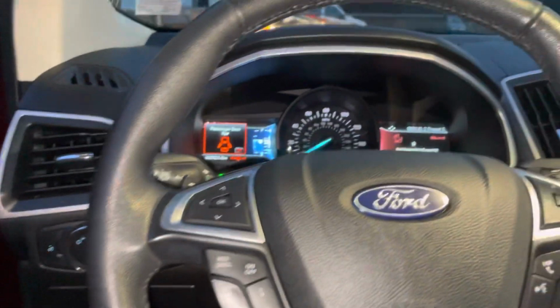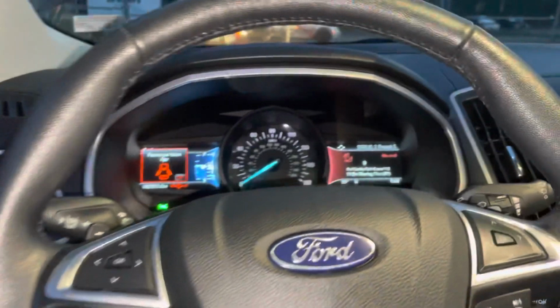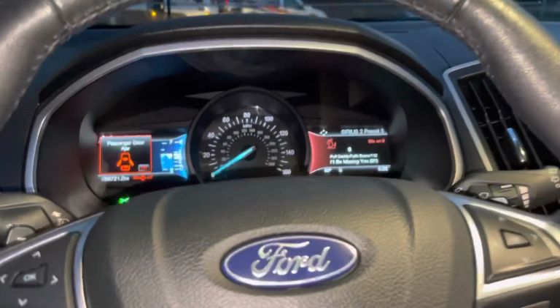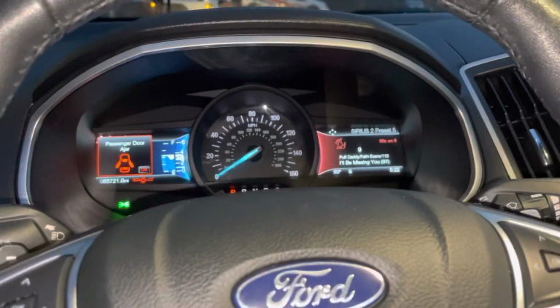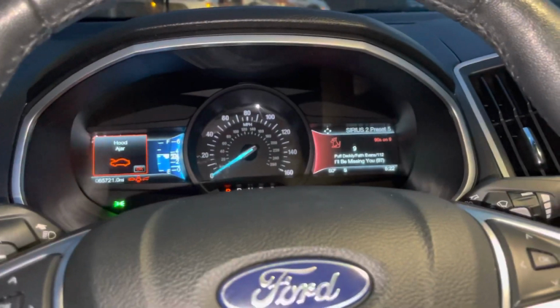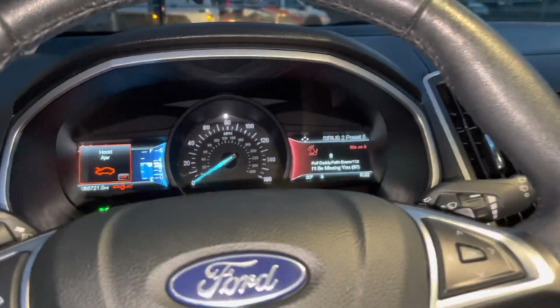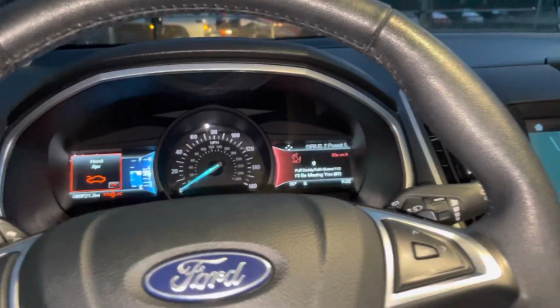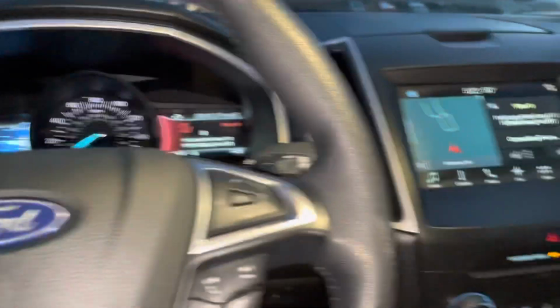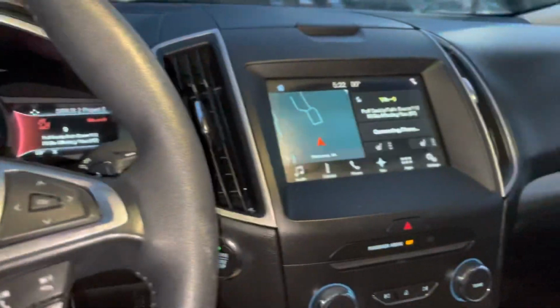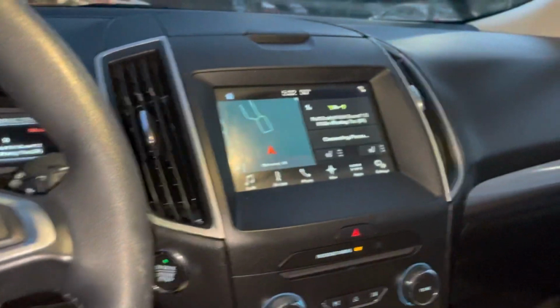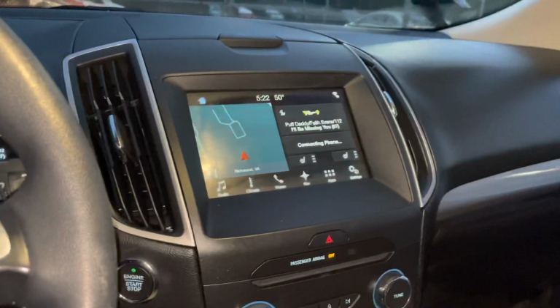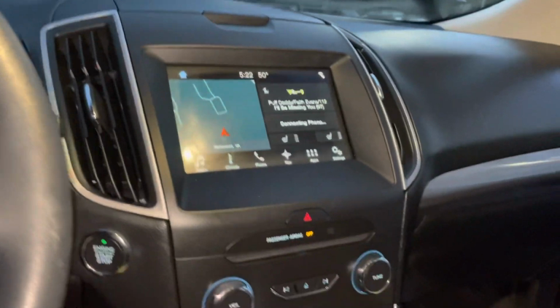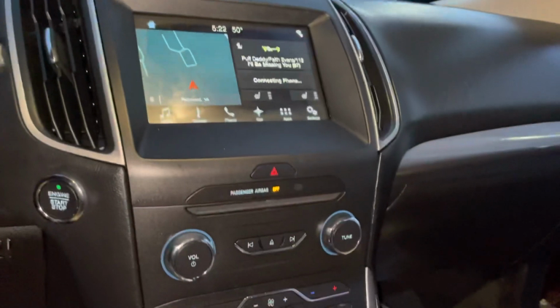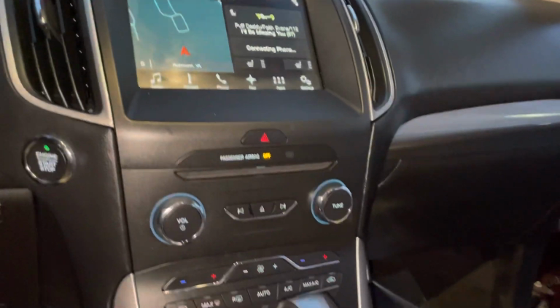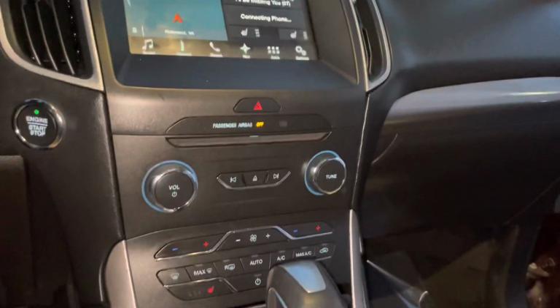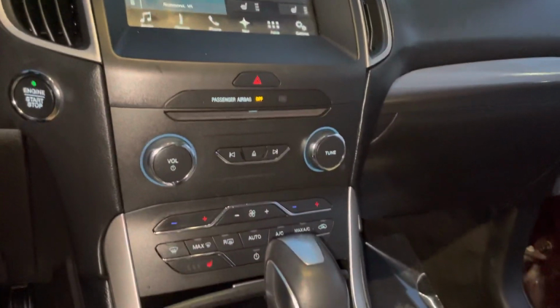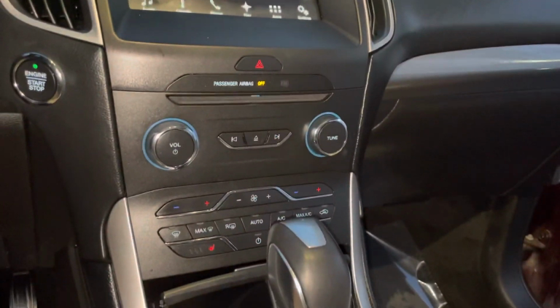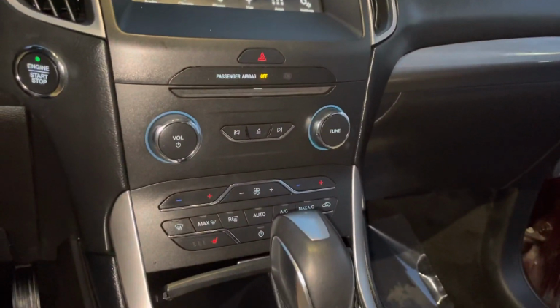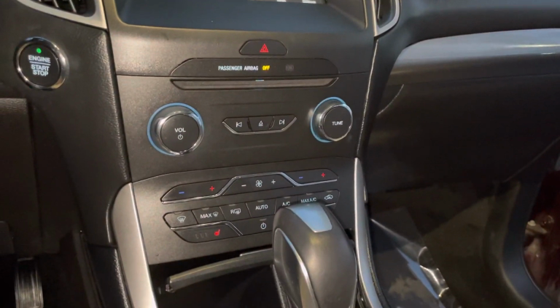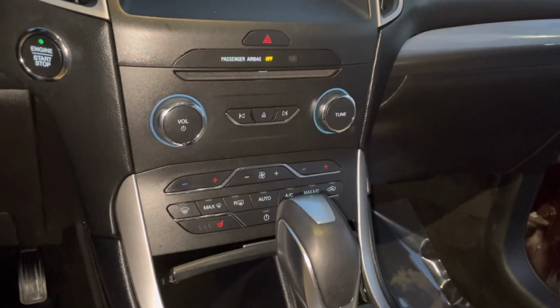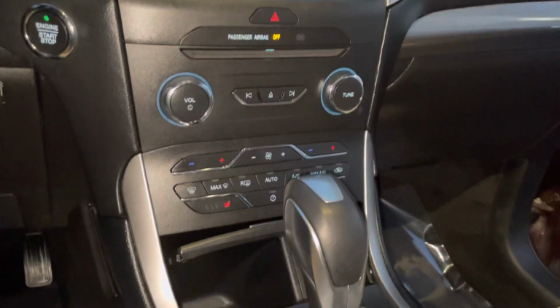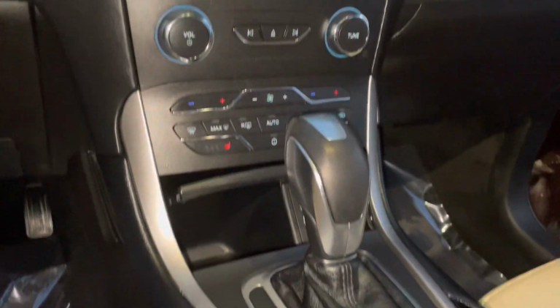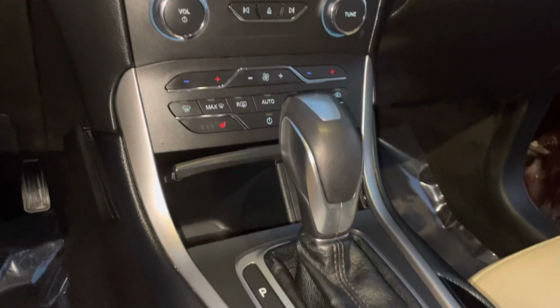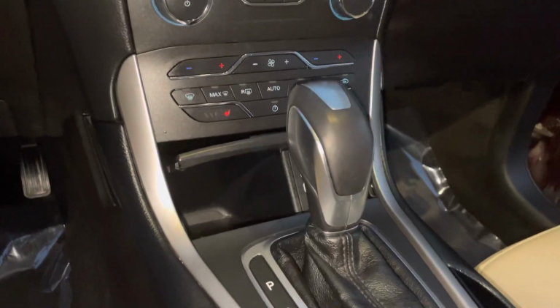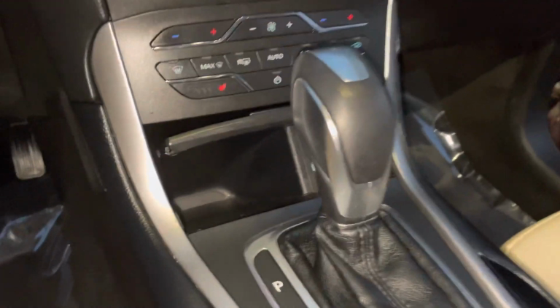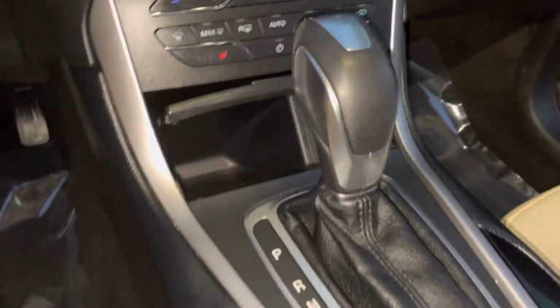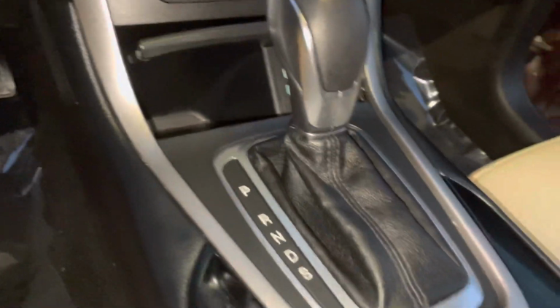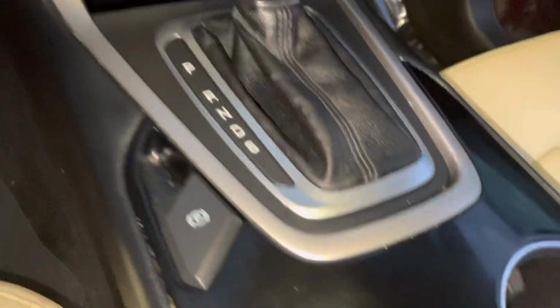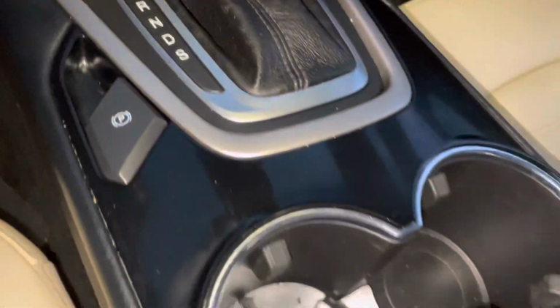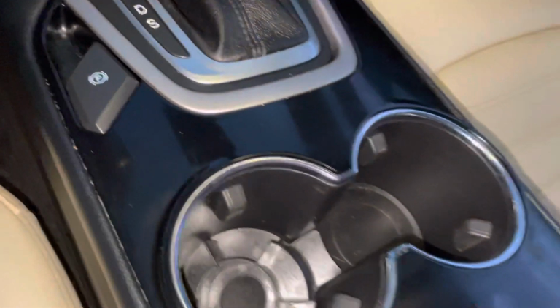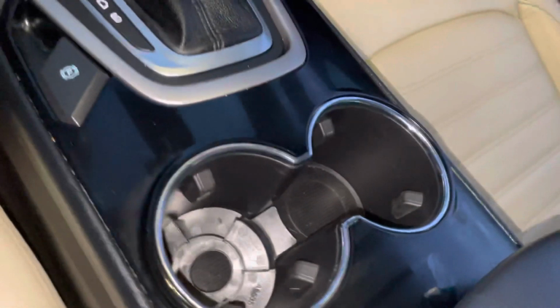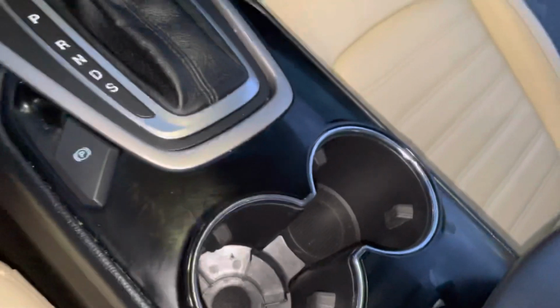There's your instrument cluster in the center, as well as your infotainment center. You do have the heated front seats in this vehicle. There's a little storage compartment for you, and then your cup holders.